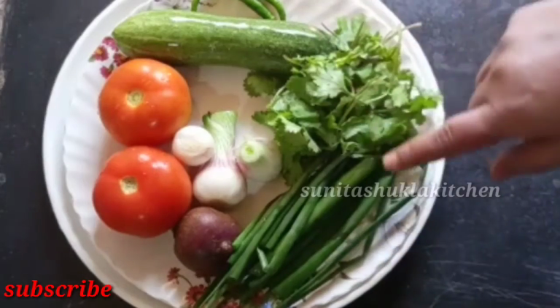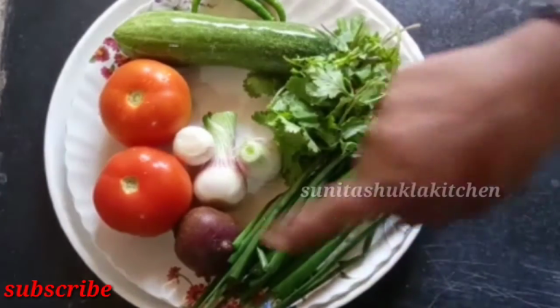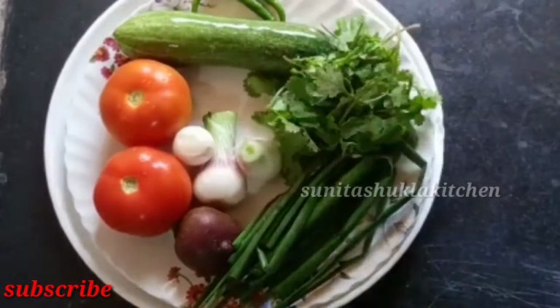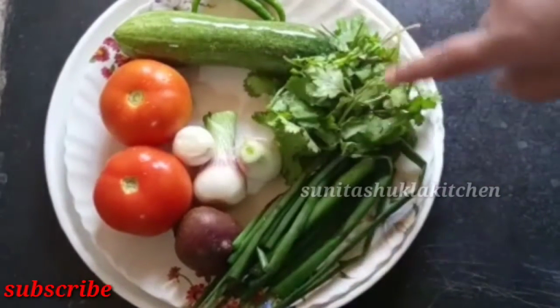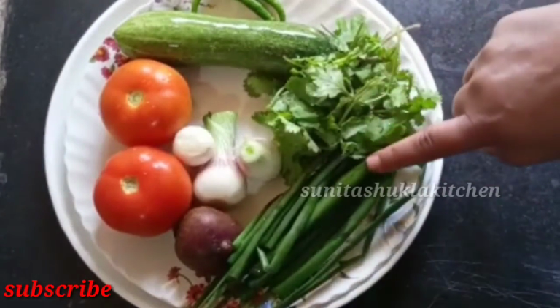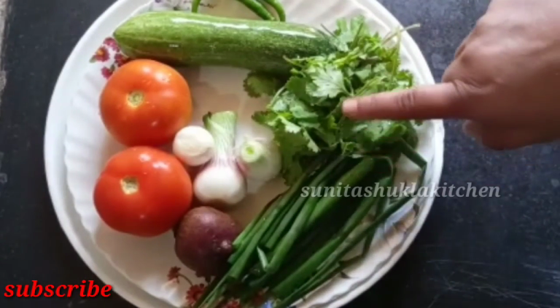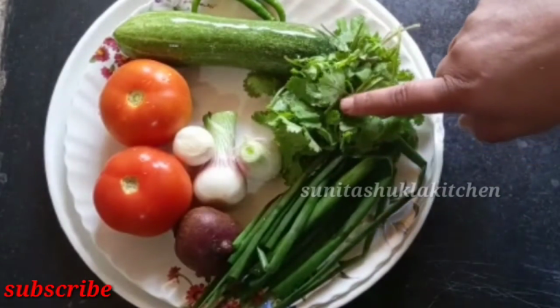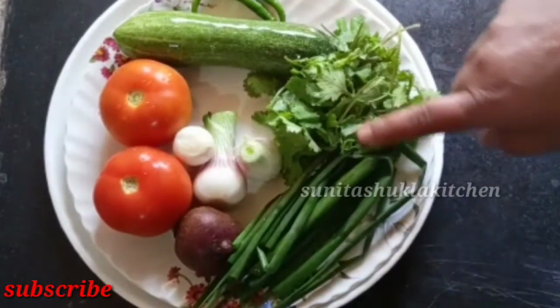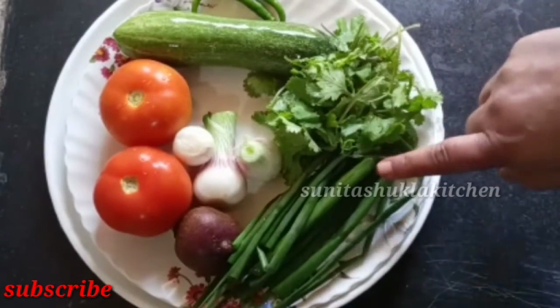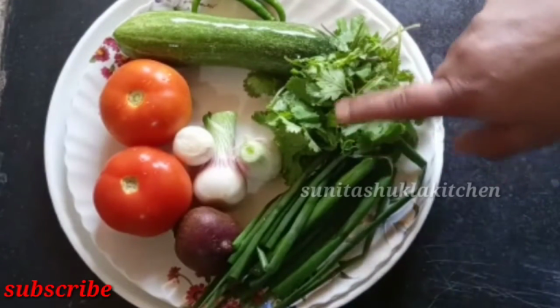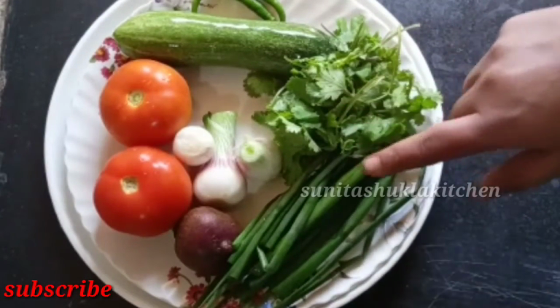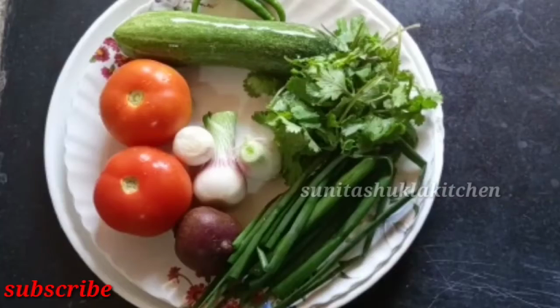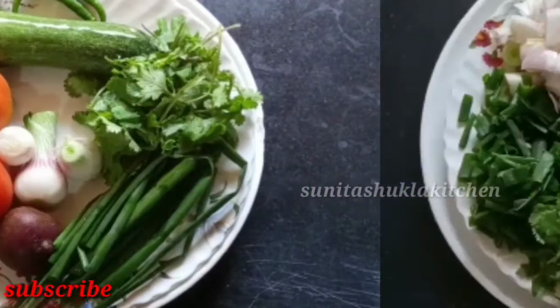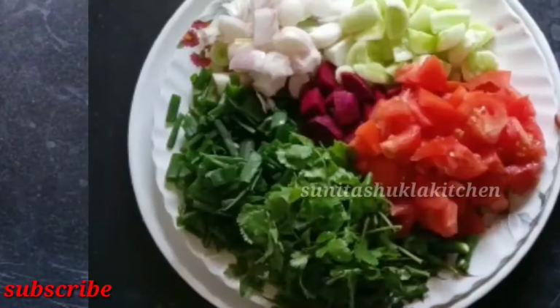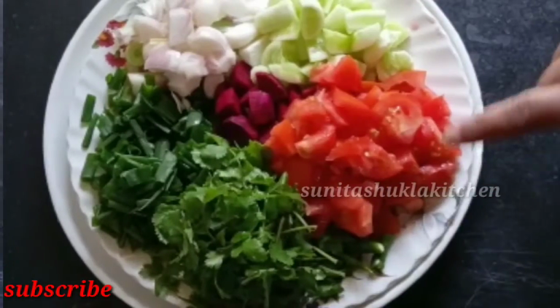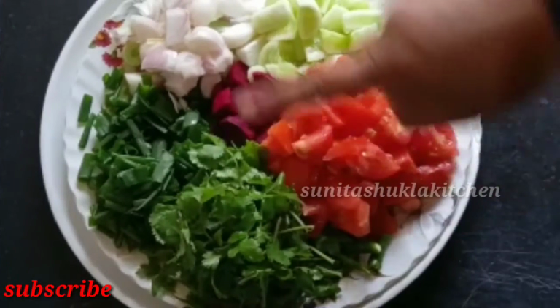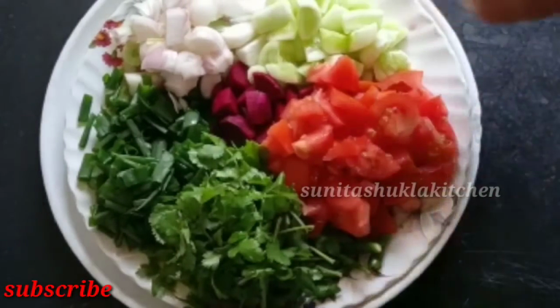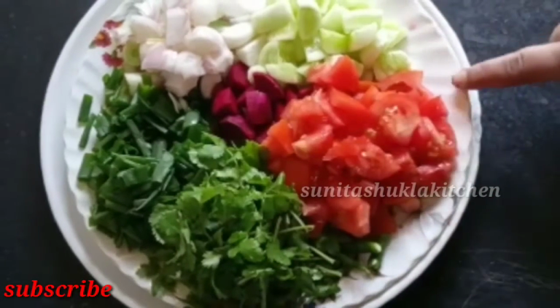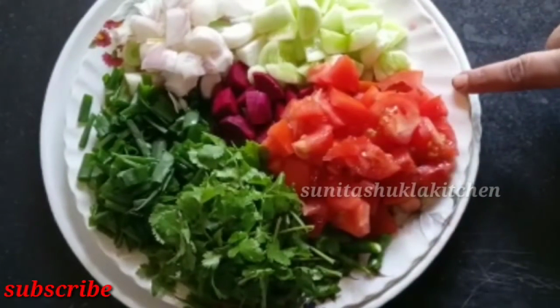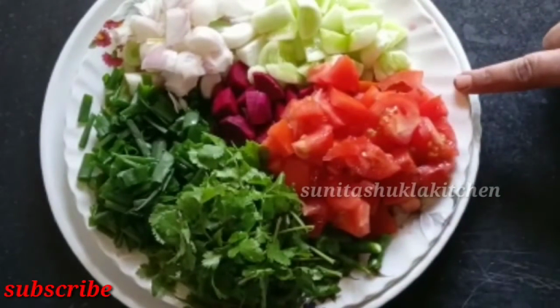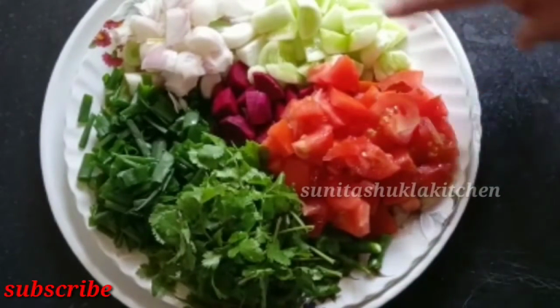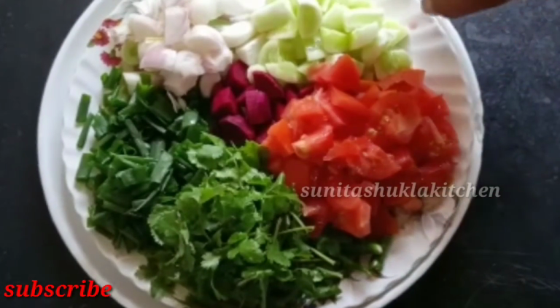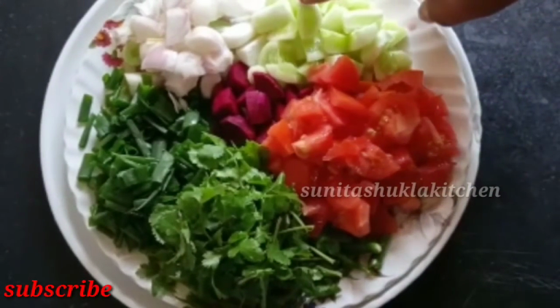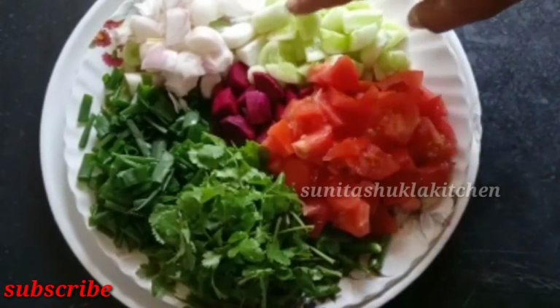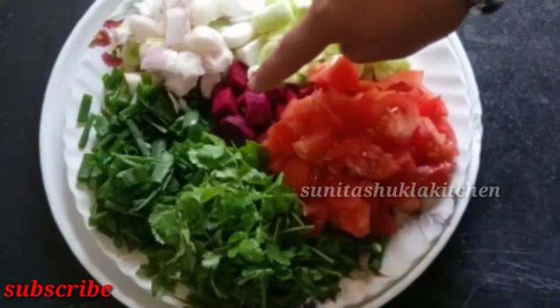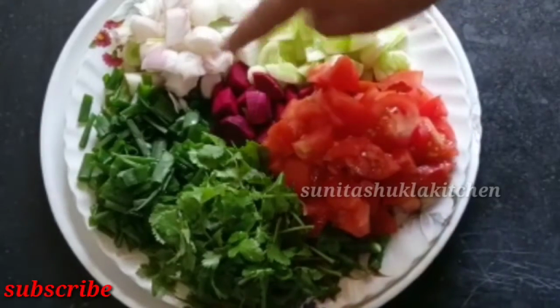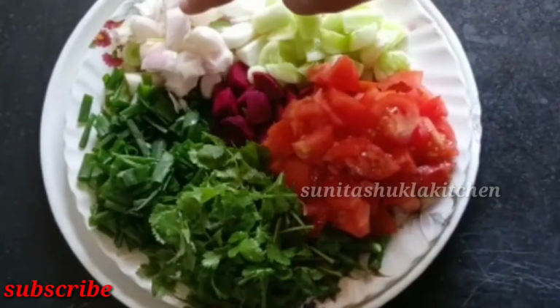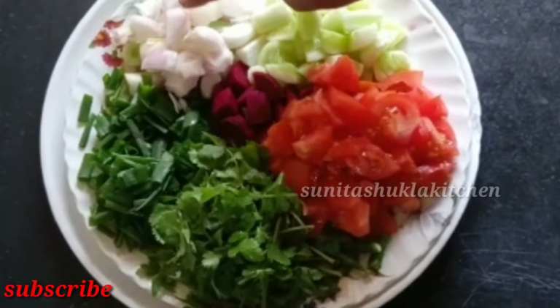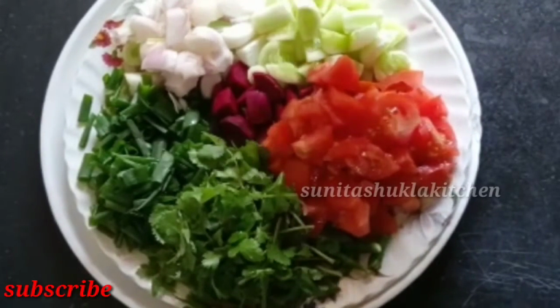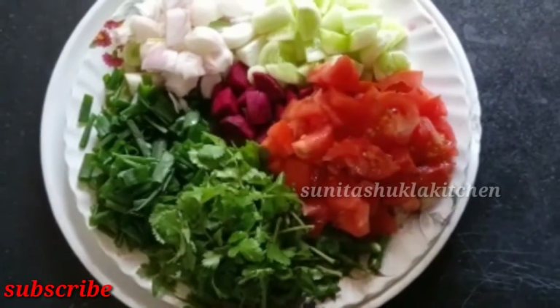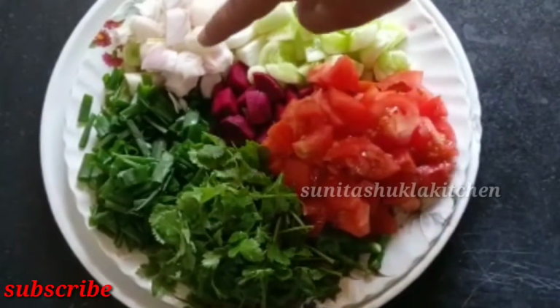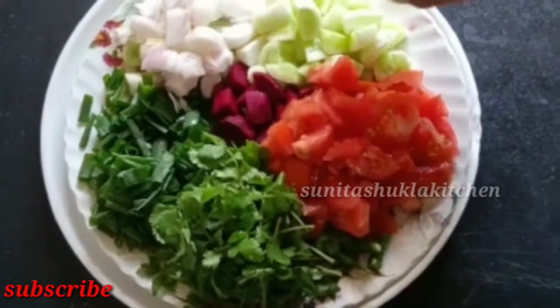I have cleaned everything. Let's chop it. I chopped all the vegetables.